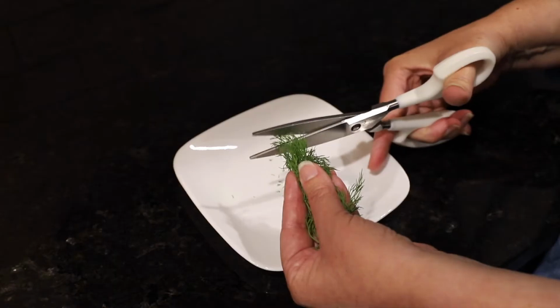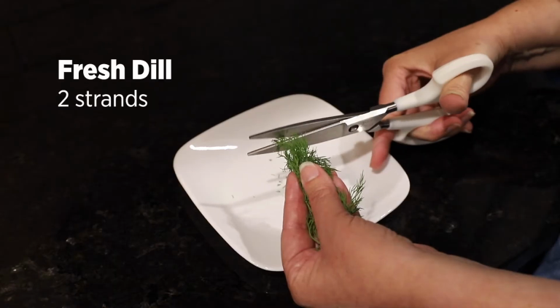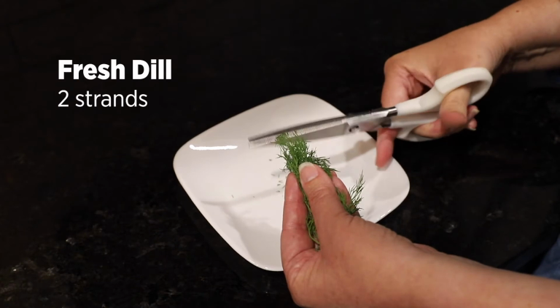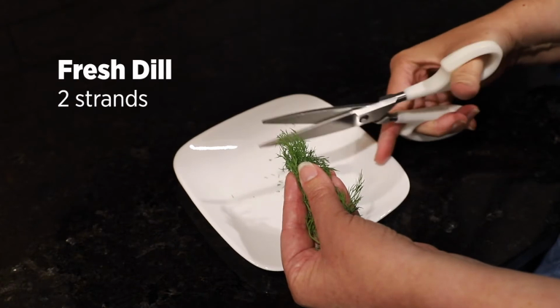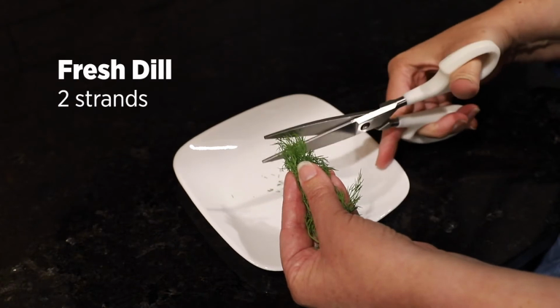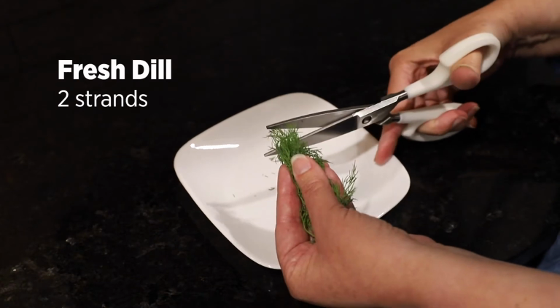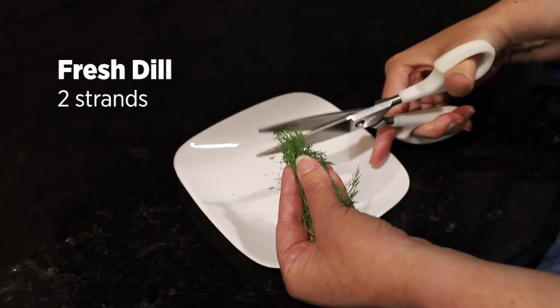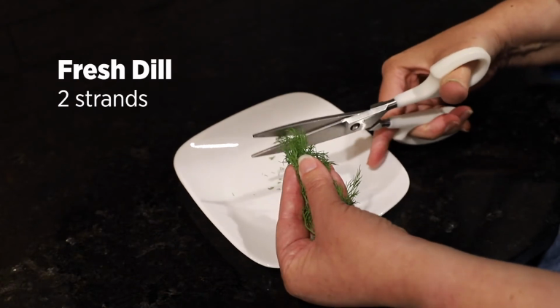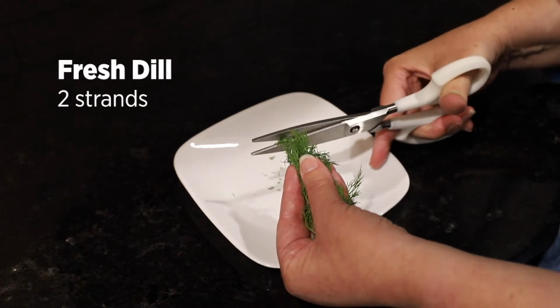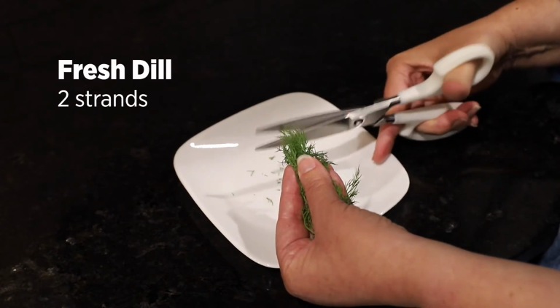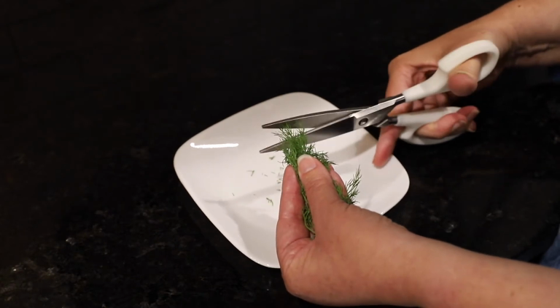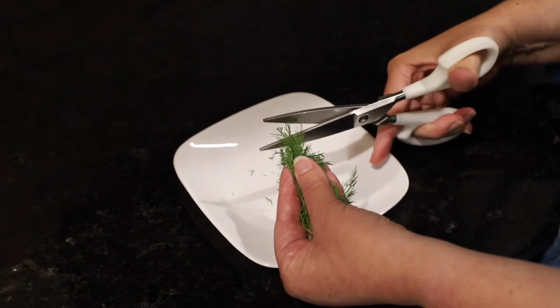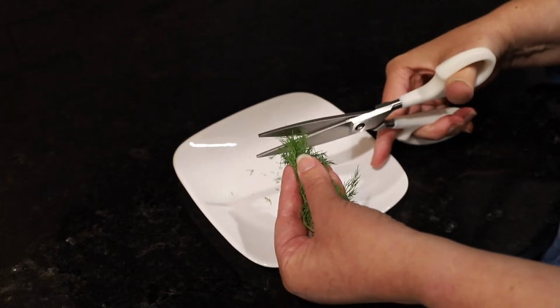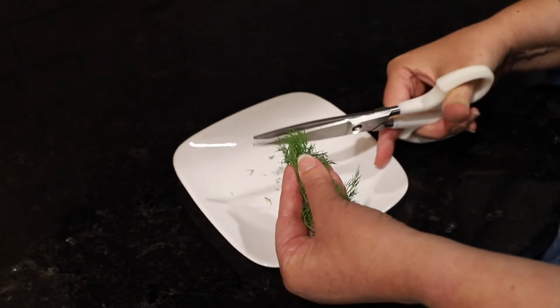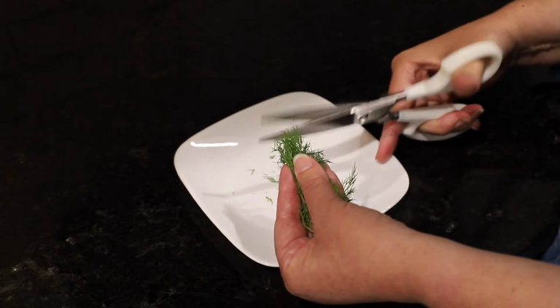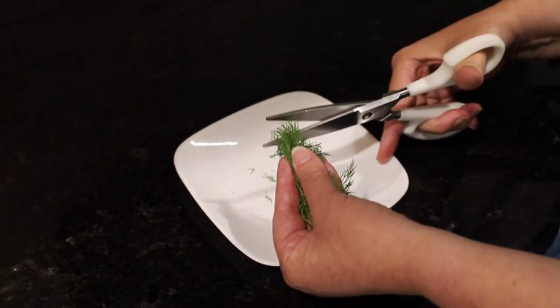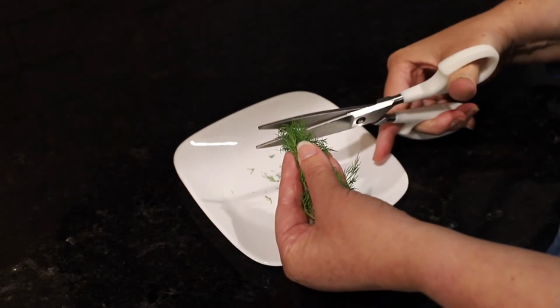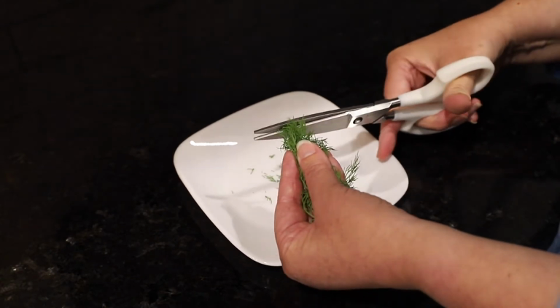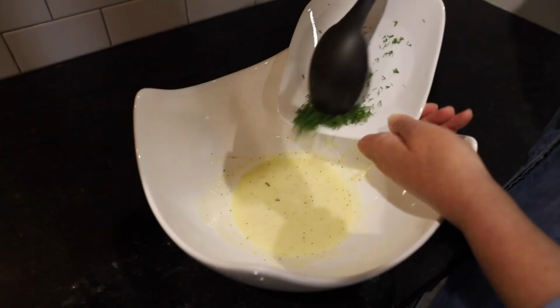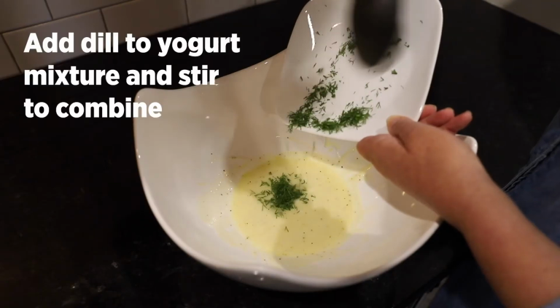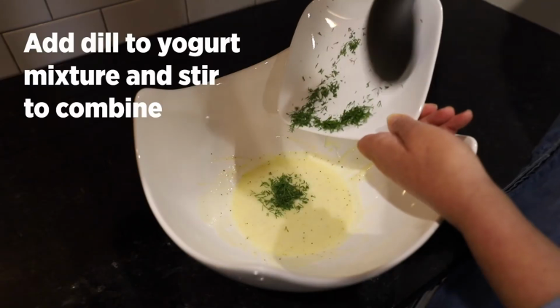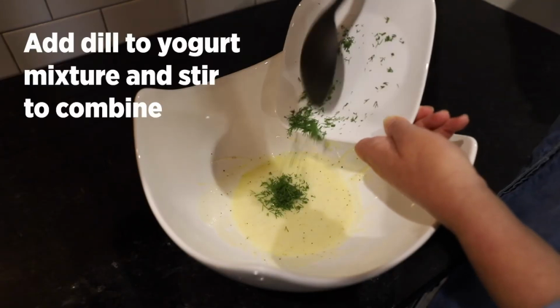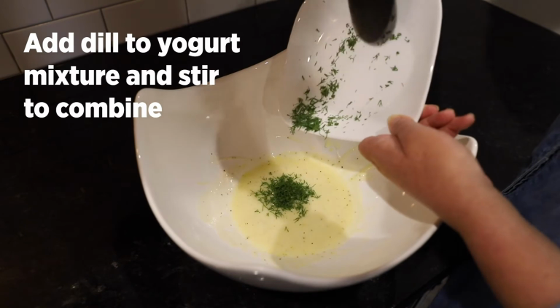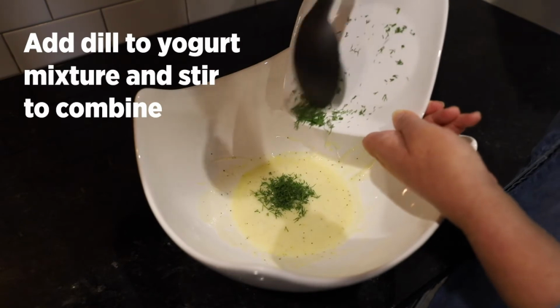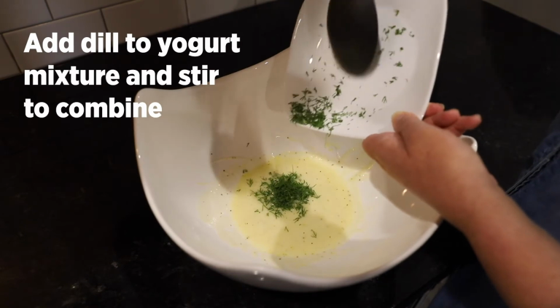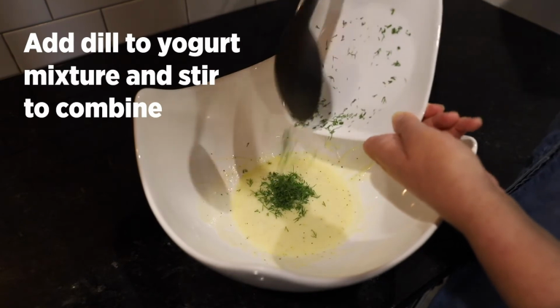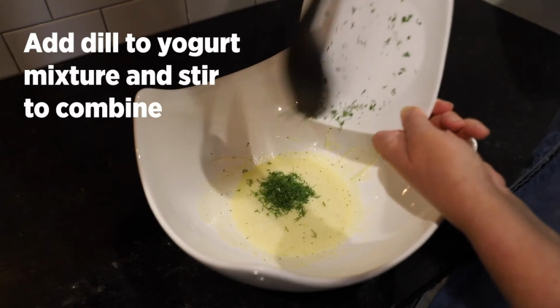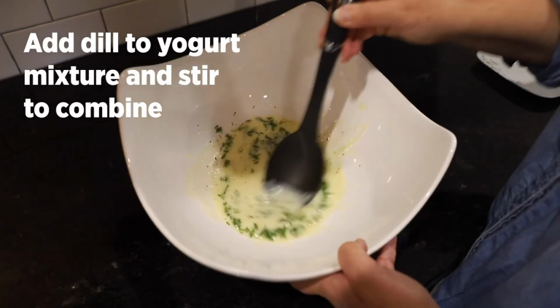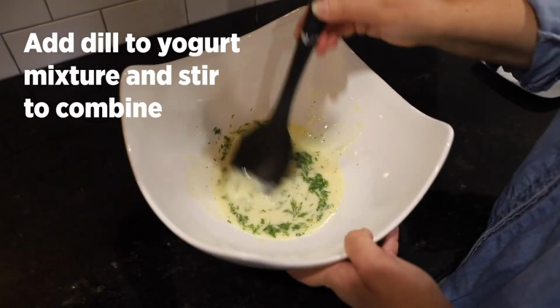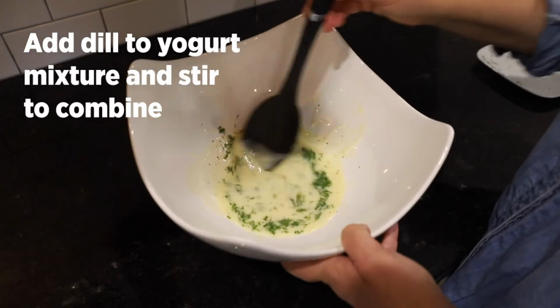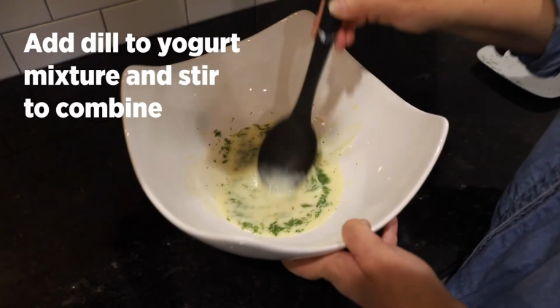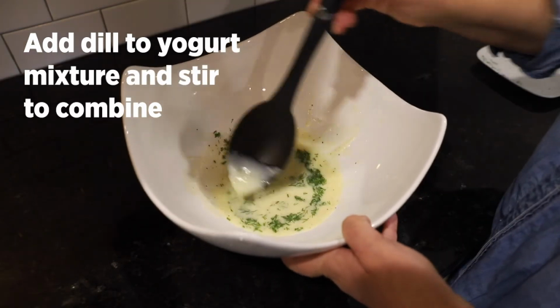Wash and finely cut the dill. Add the dill to the yogurt mixture and stir to combine.